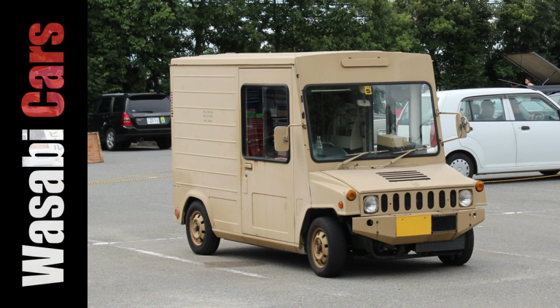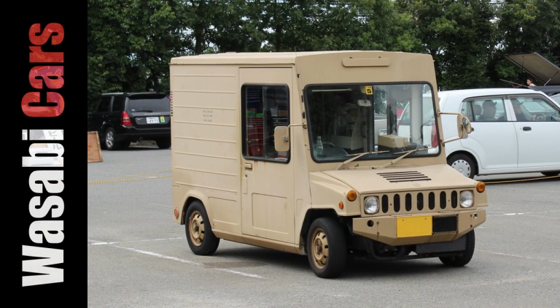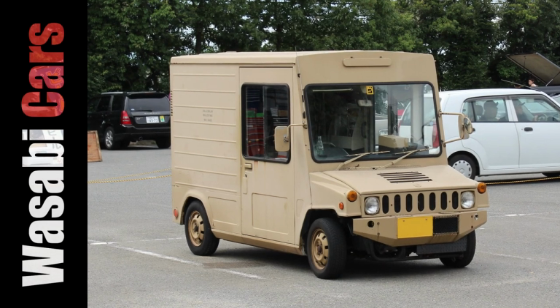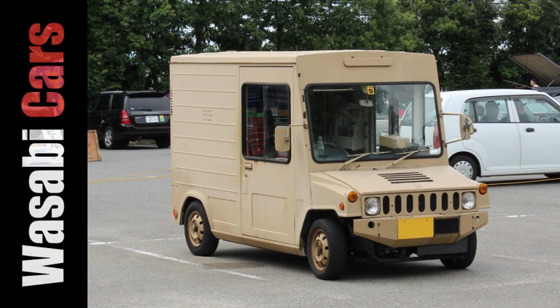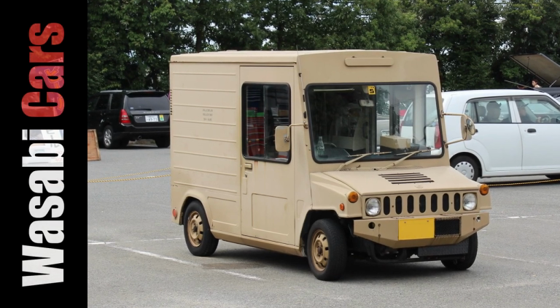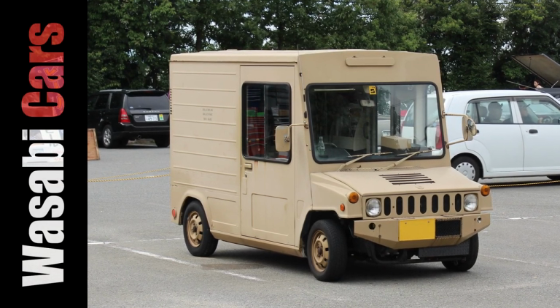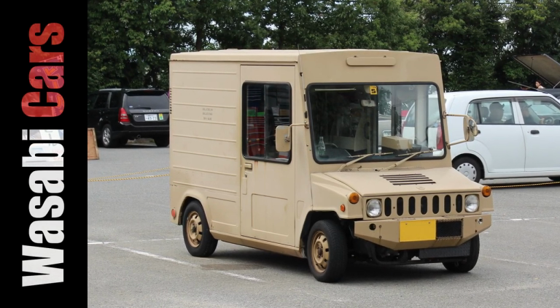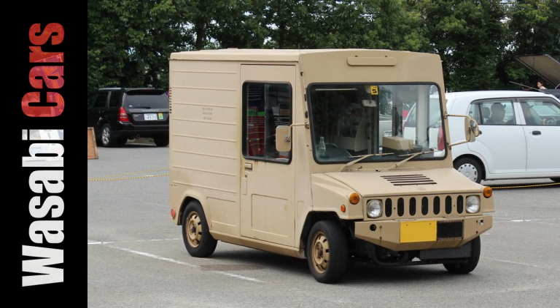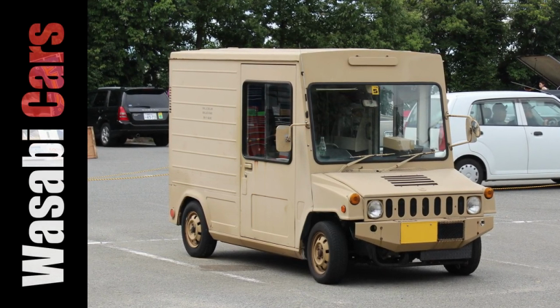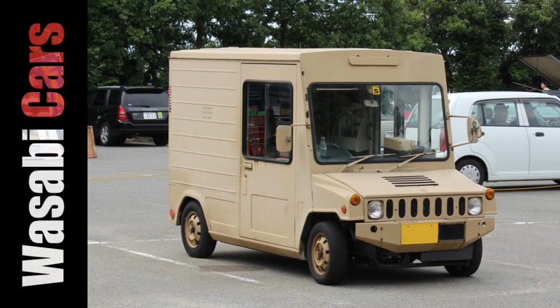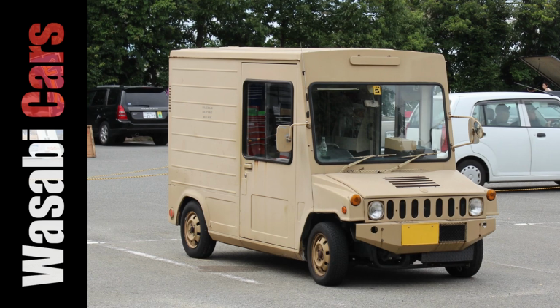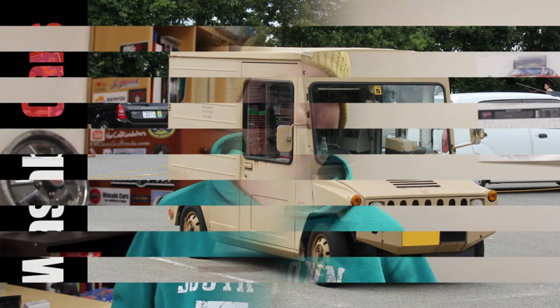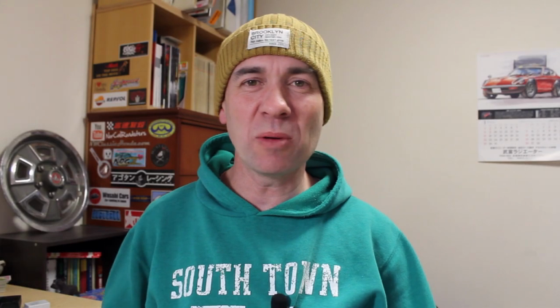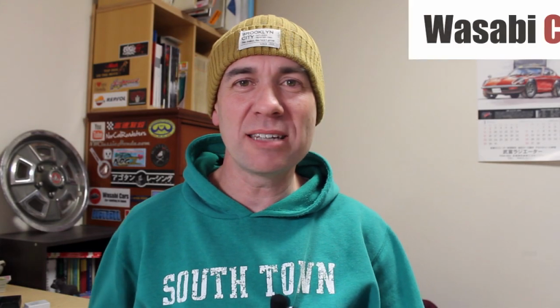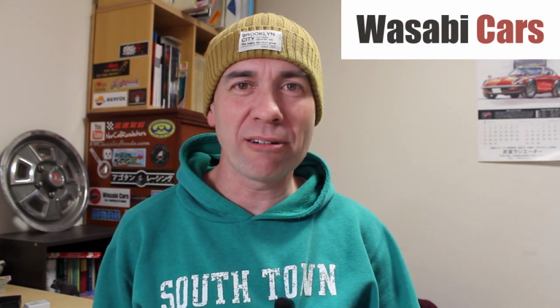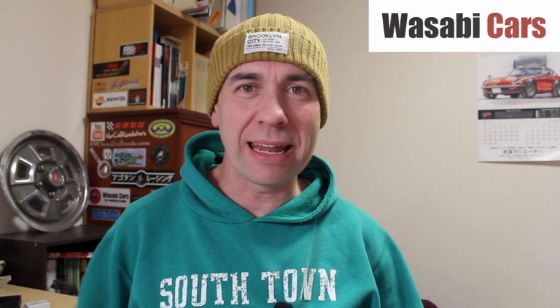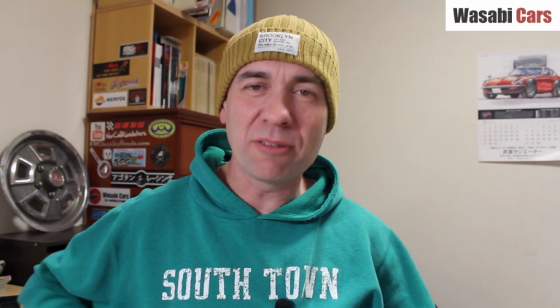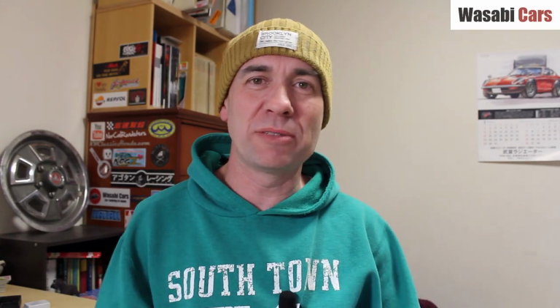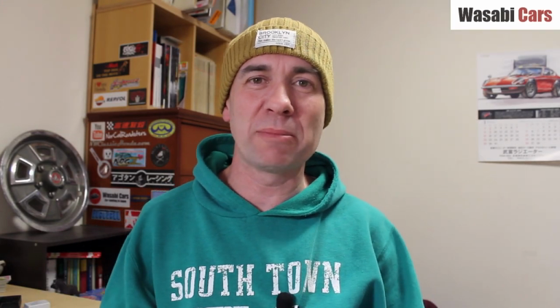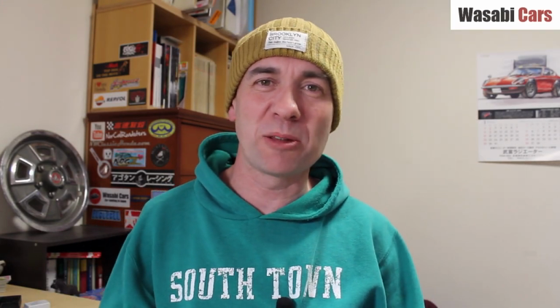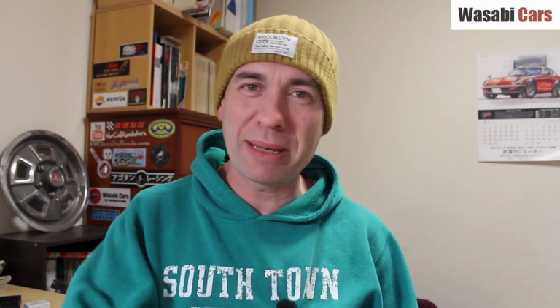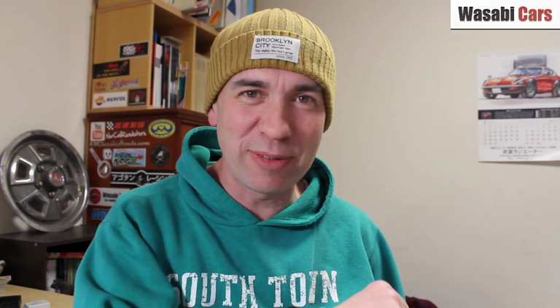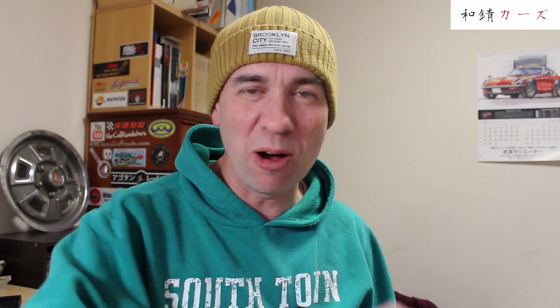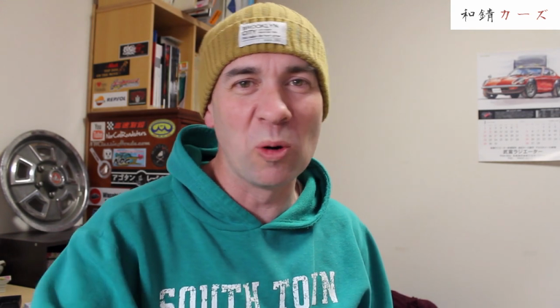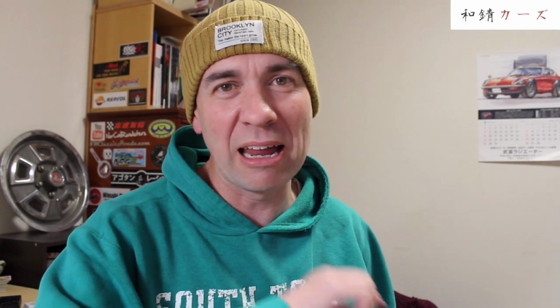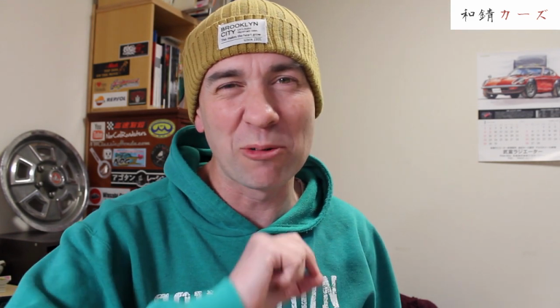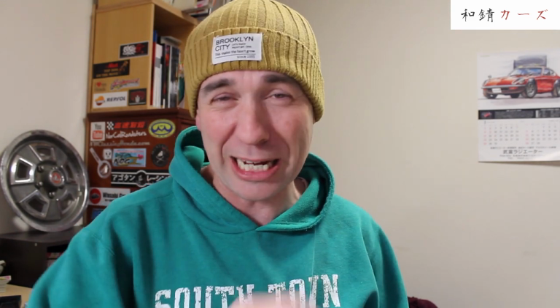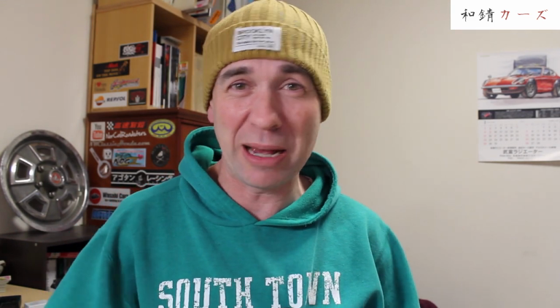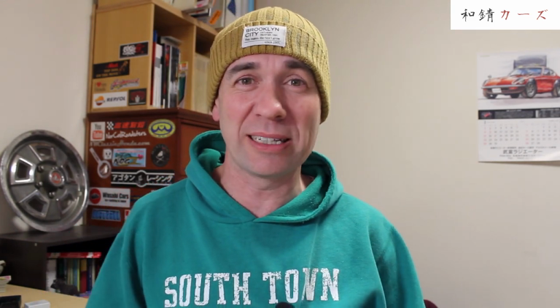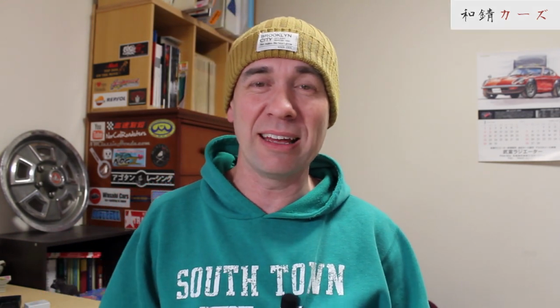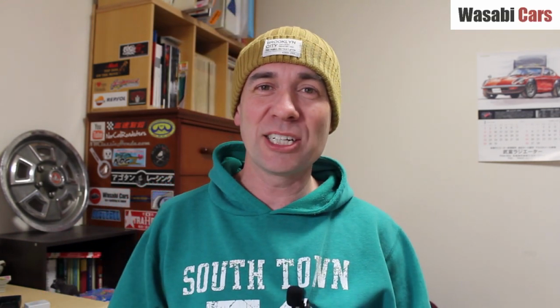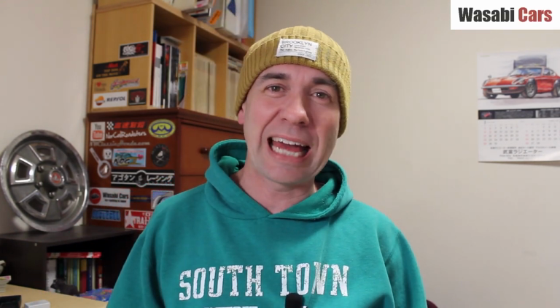In today's video, we are going to war in this Daihatsu walkthrough. G'day everyone, this is Daniel O'Grady and thank you very much for joining me for another Wasabi Cars video. I hope you're doing well. I've got a real change of pace for you today. Let's check it out.